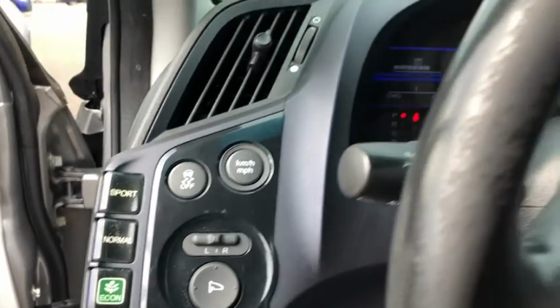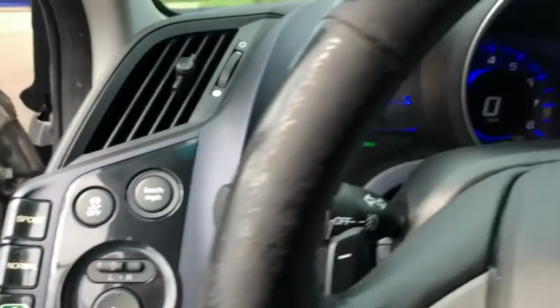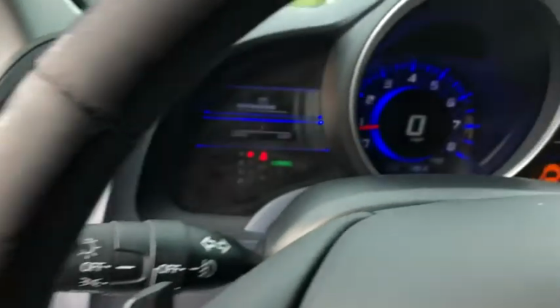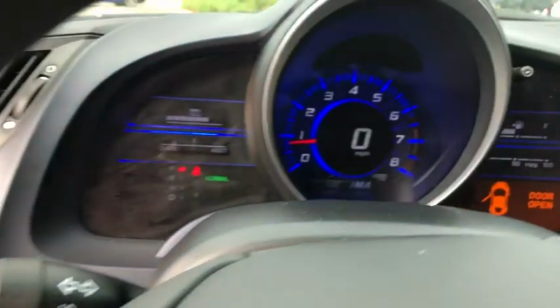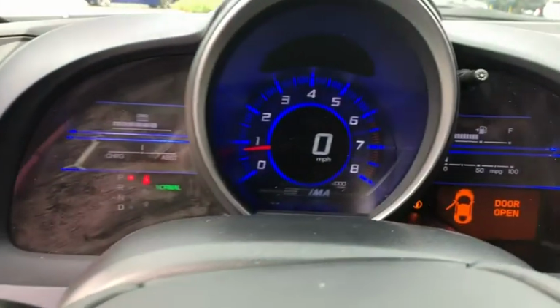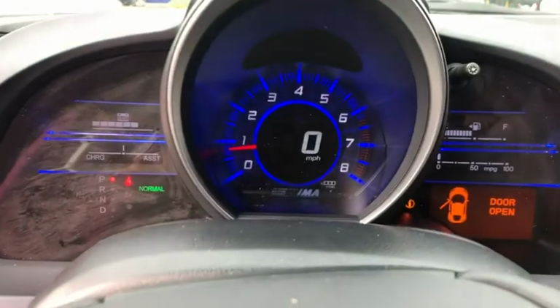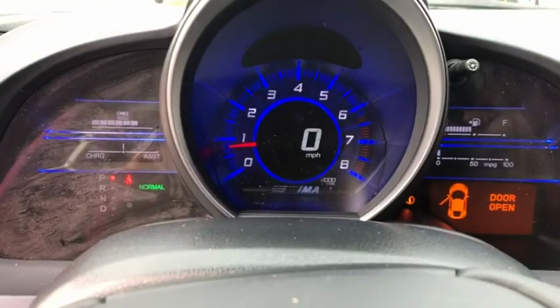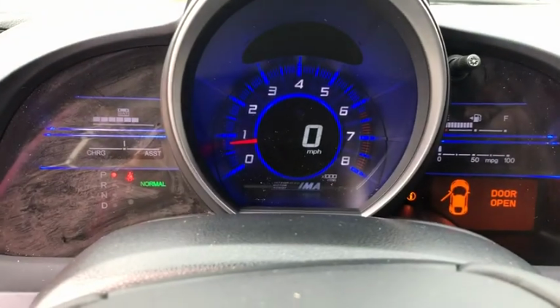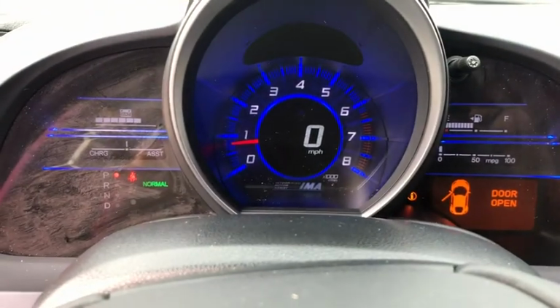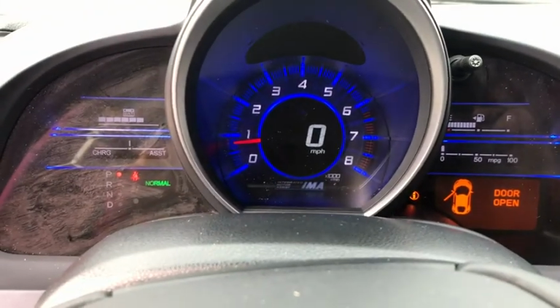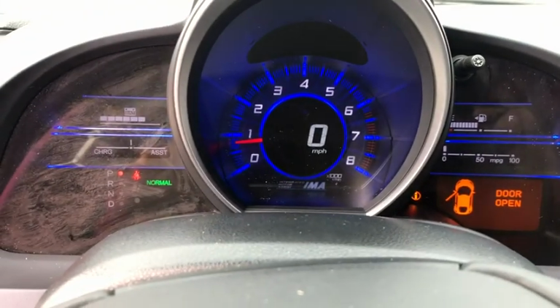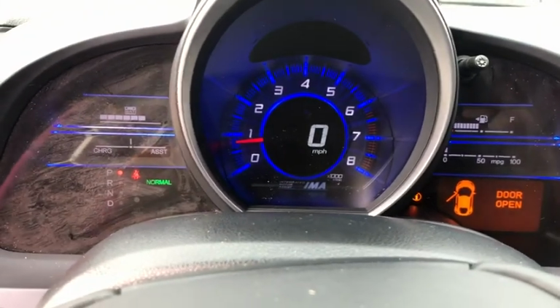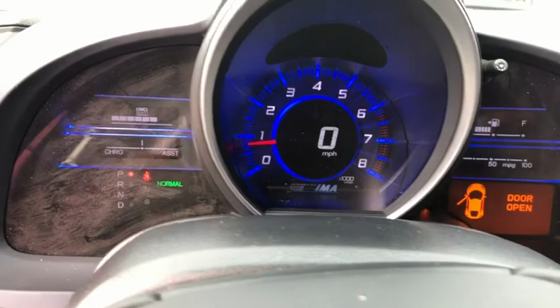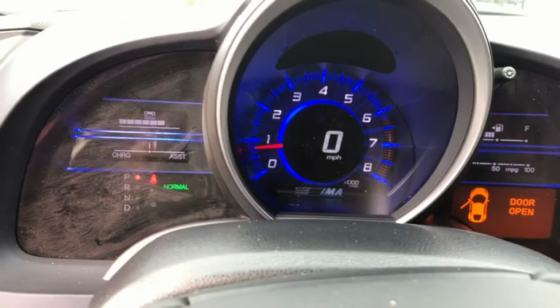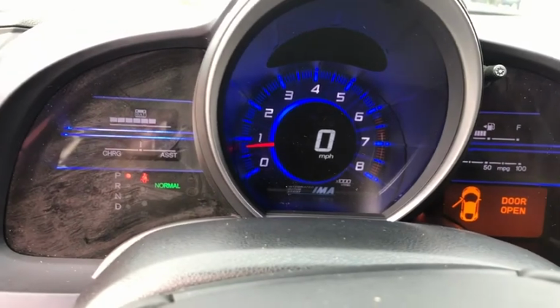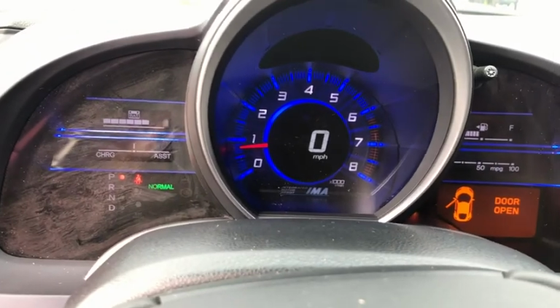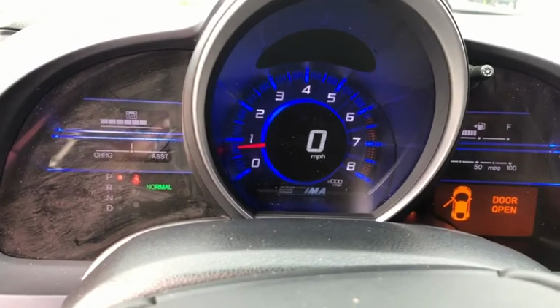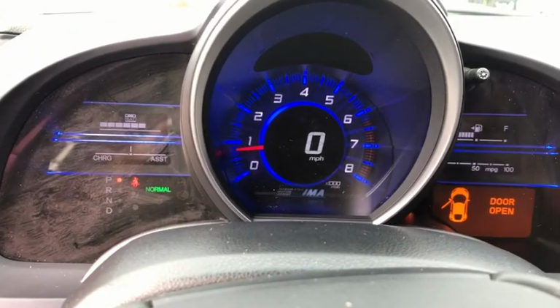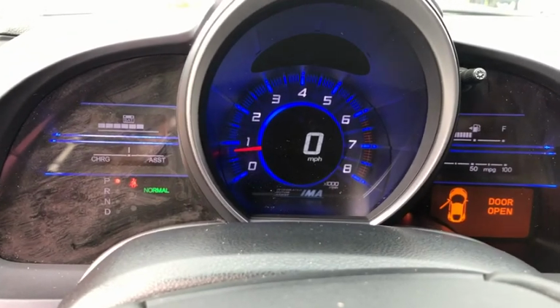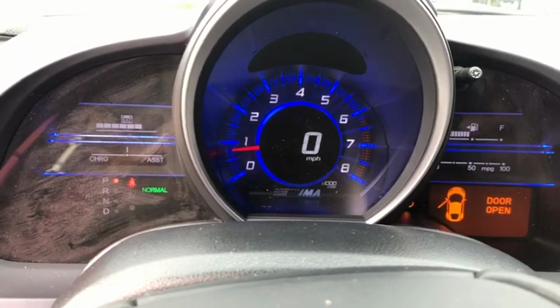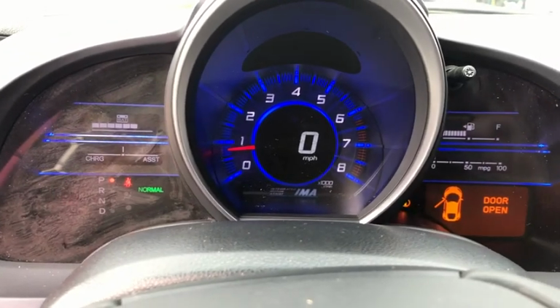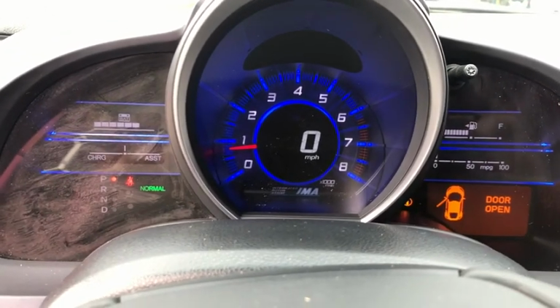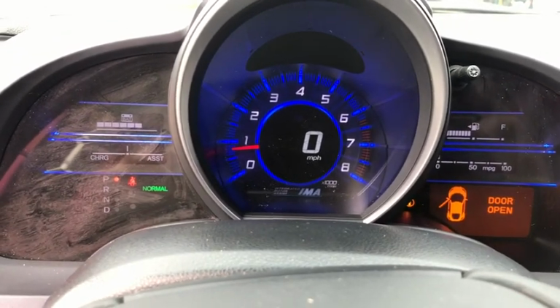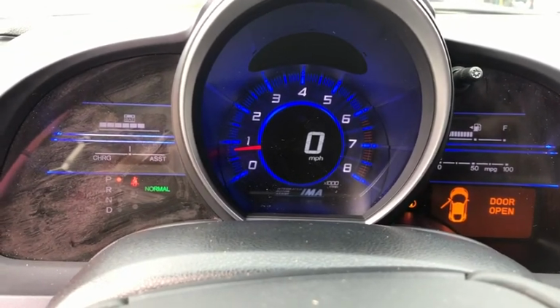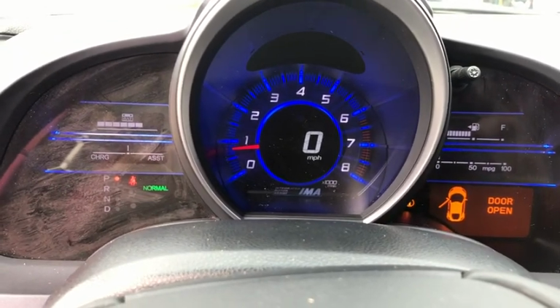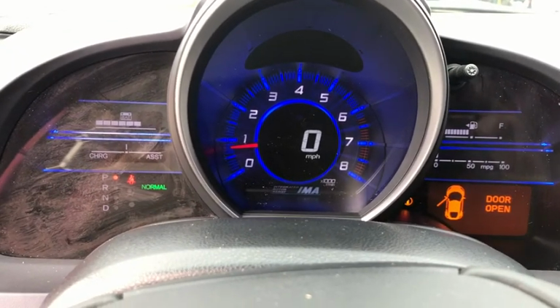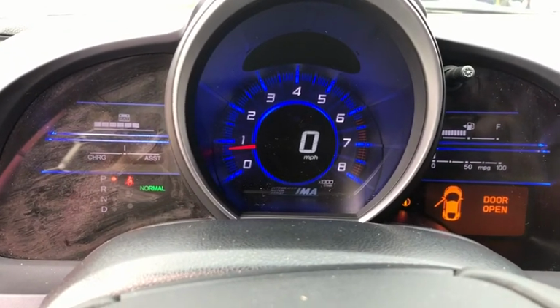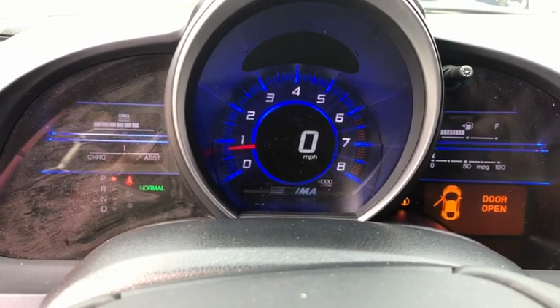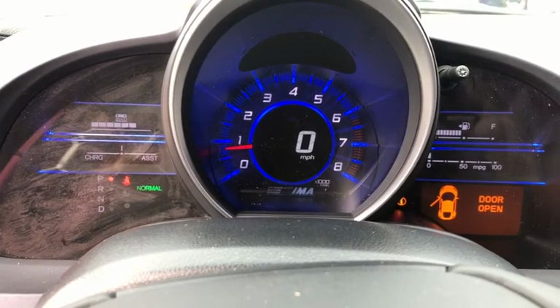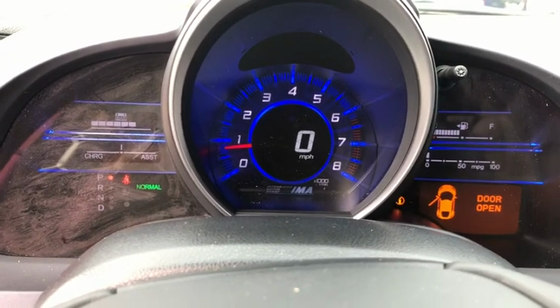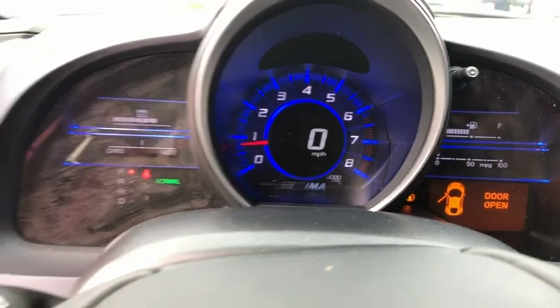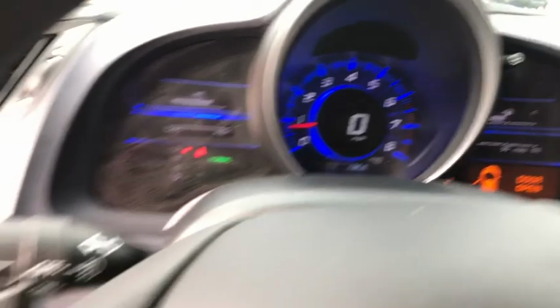Rear window defroster, trip computer, tachometer, panic alarm, remote keyless entry, brake assist, rear window wiper, driver vanity mirror.